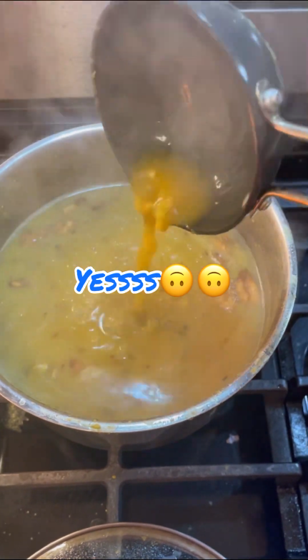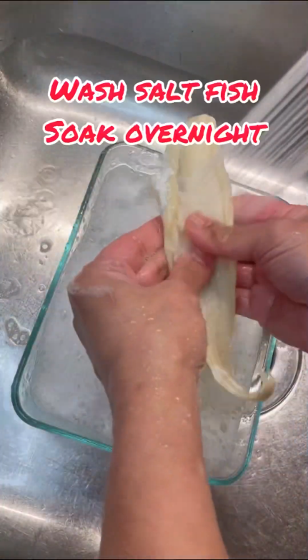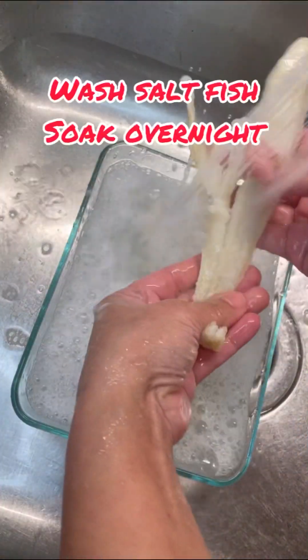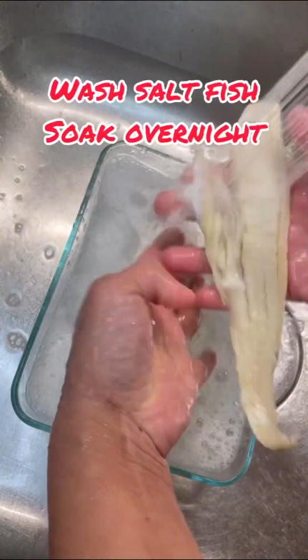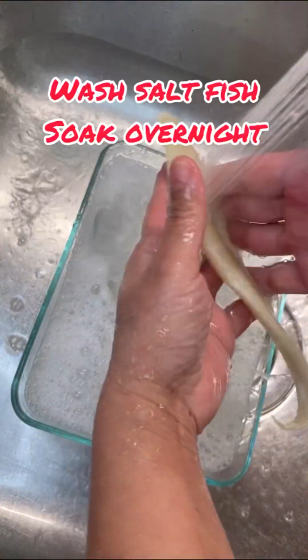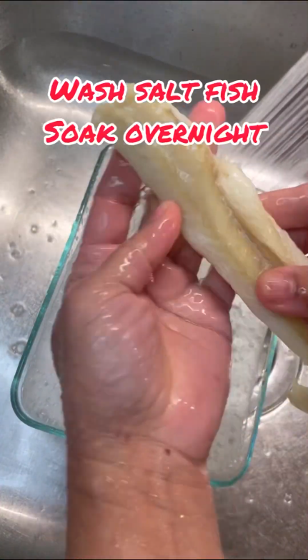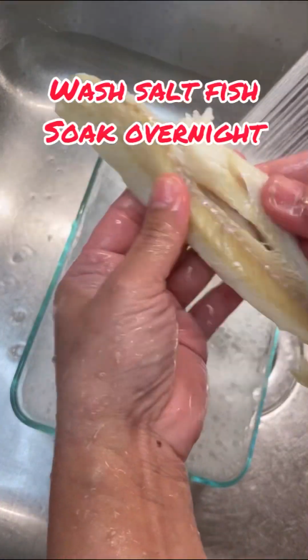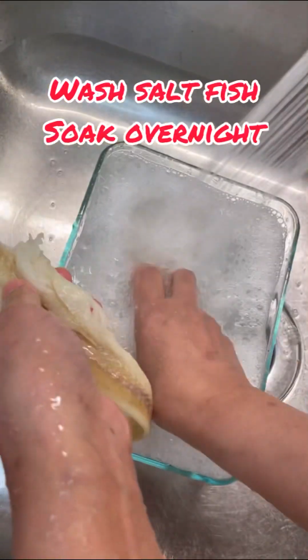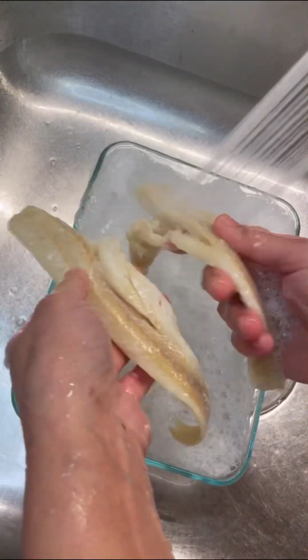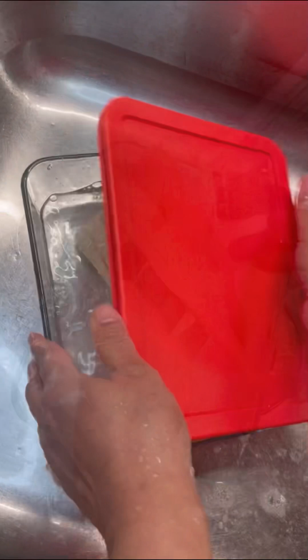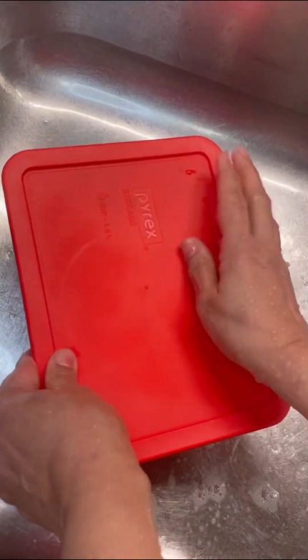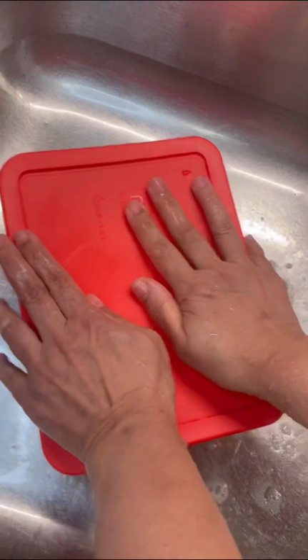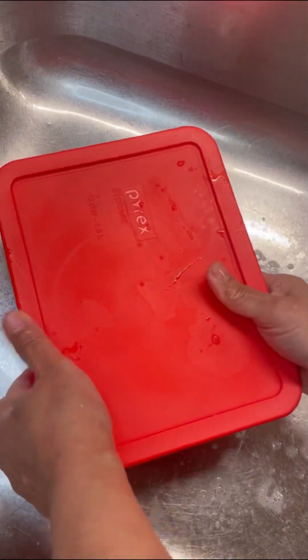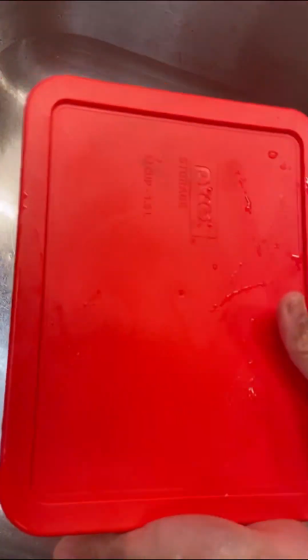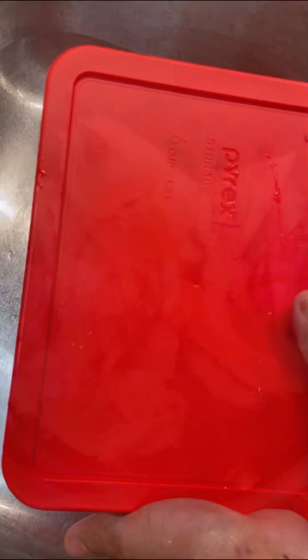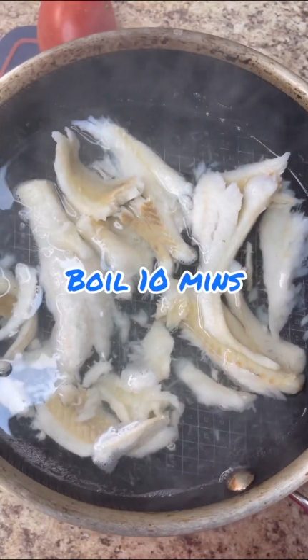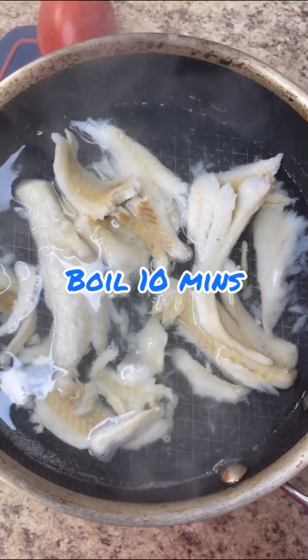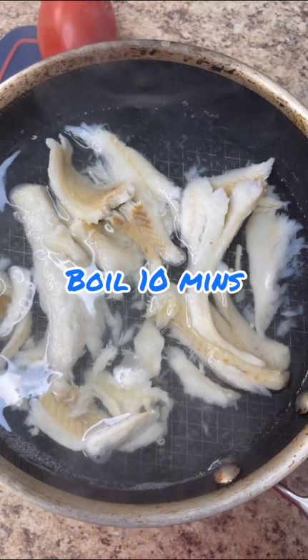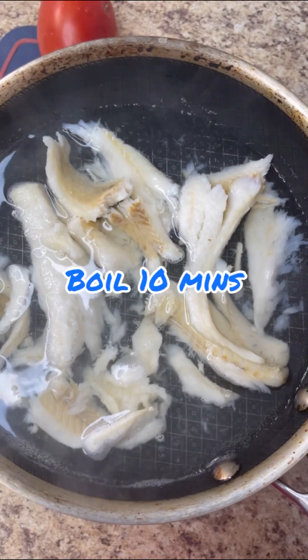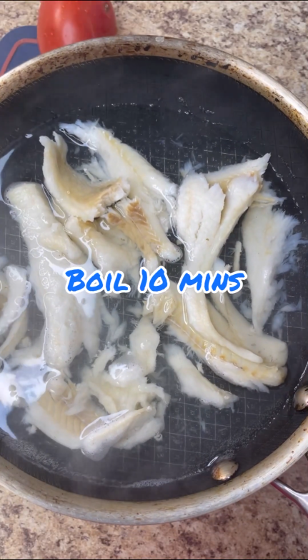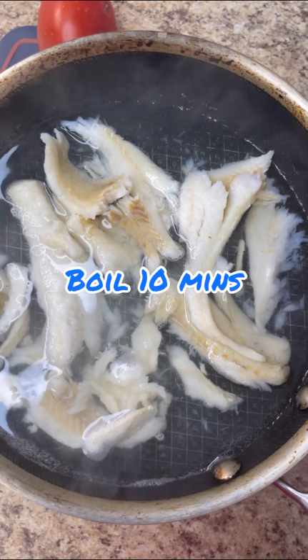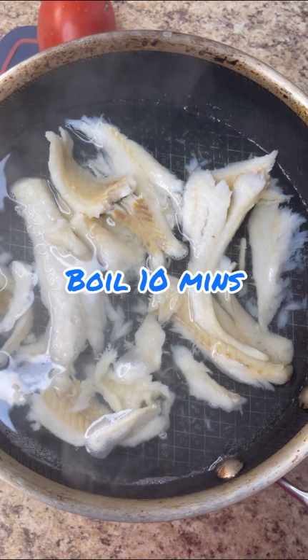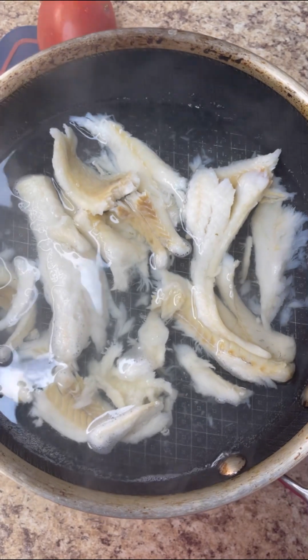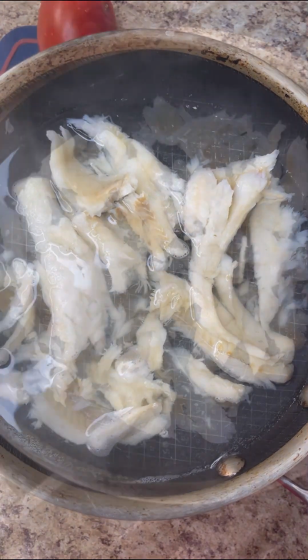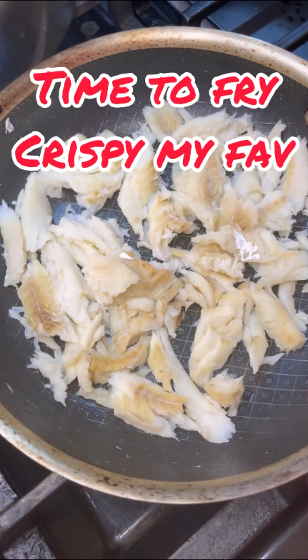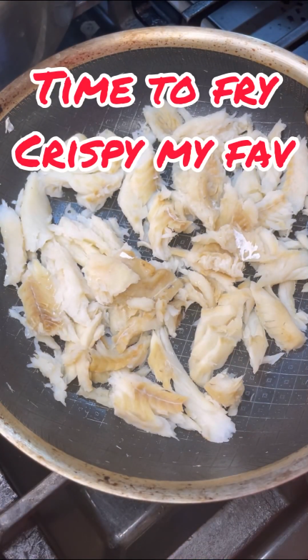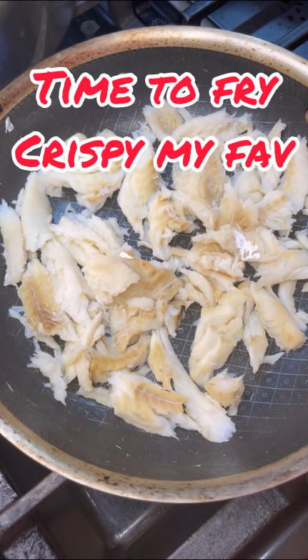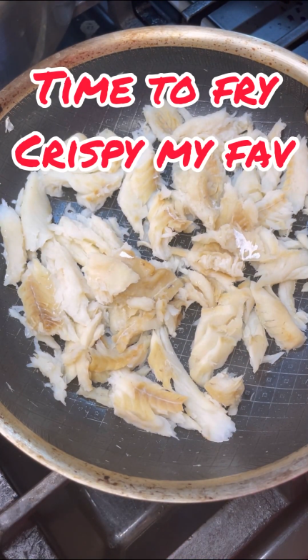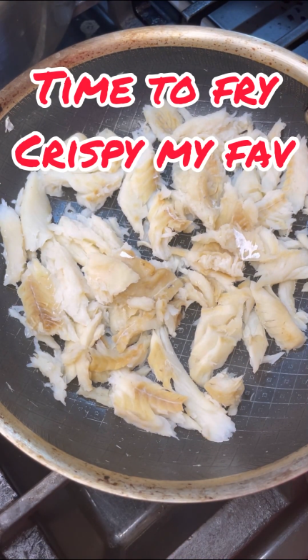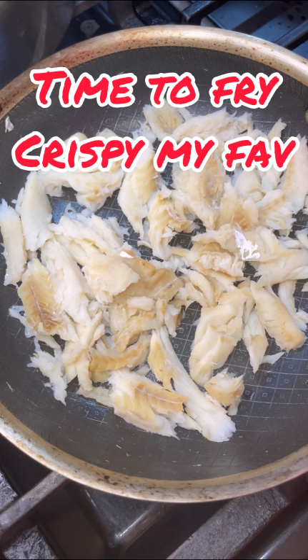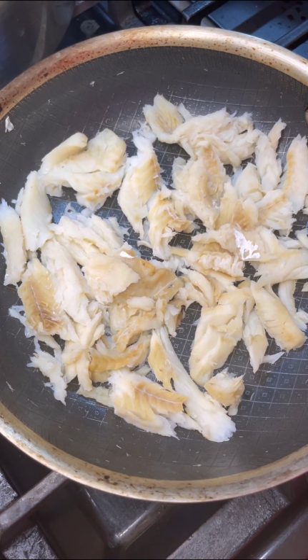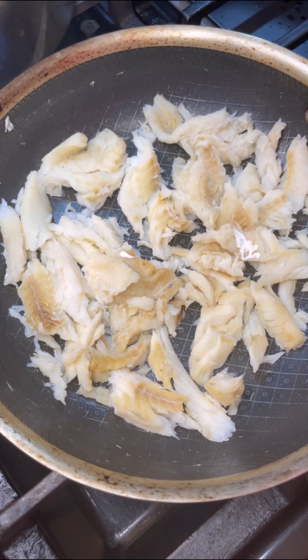Now this is my codfish. Give it a clean wash, soak it overnight to get all that salt off. Give it a cover tight in the refrigerator, then give it a little boil the next day for 10 minutes and you get most of that salt out. Time to fry it crispy — this is the way I like it.